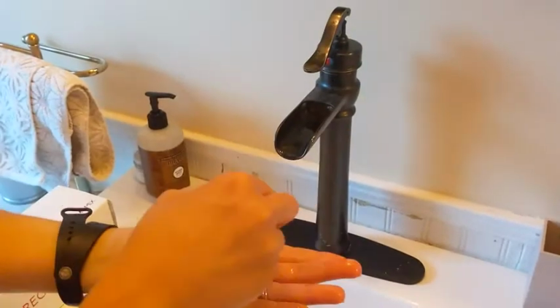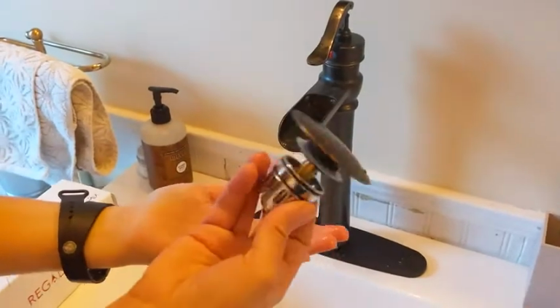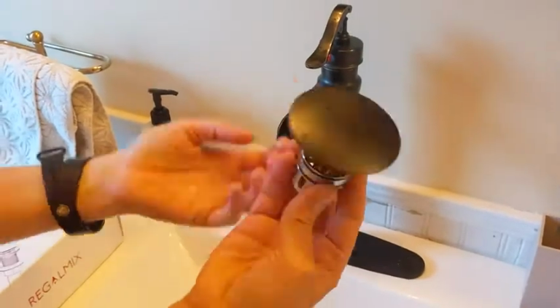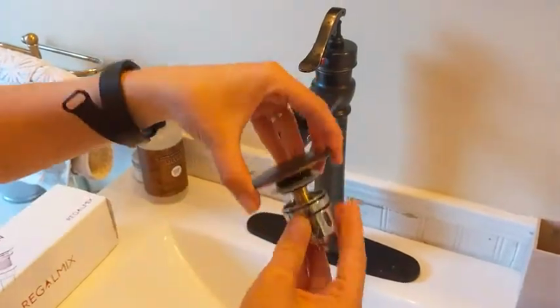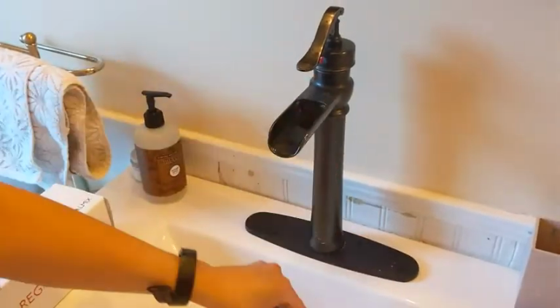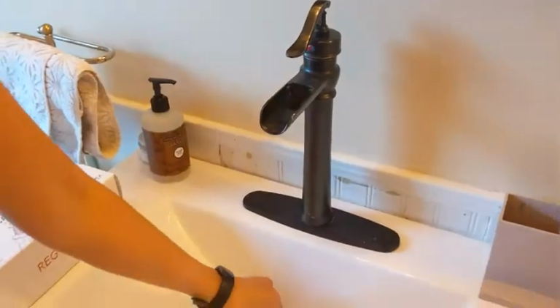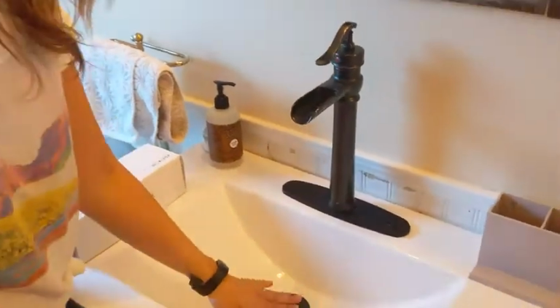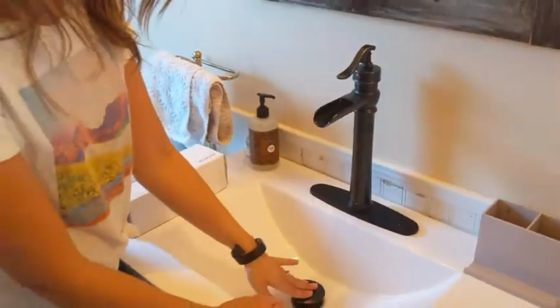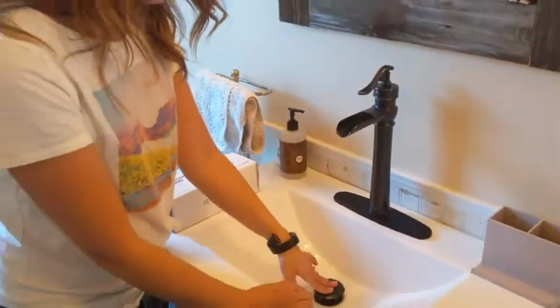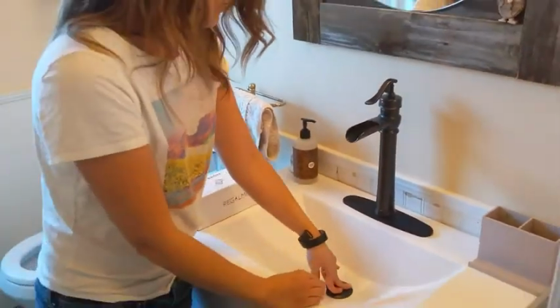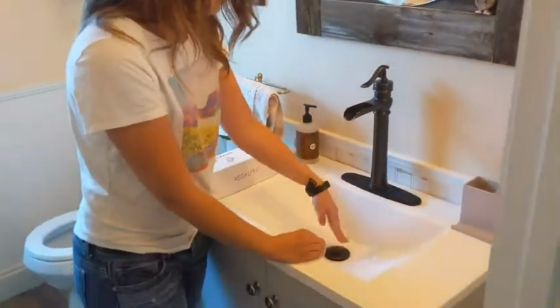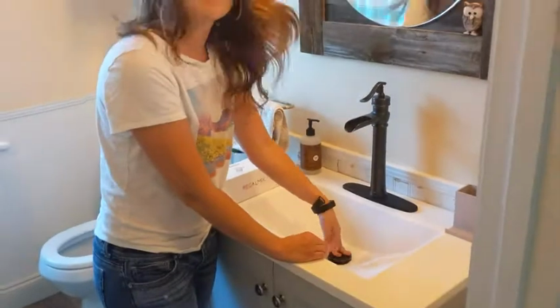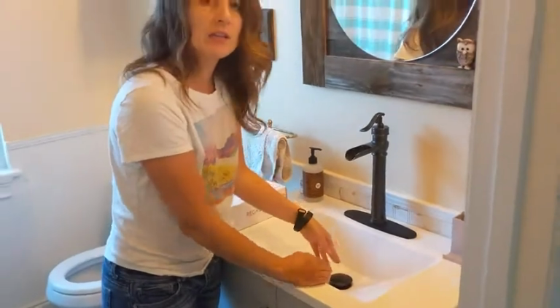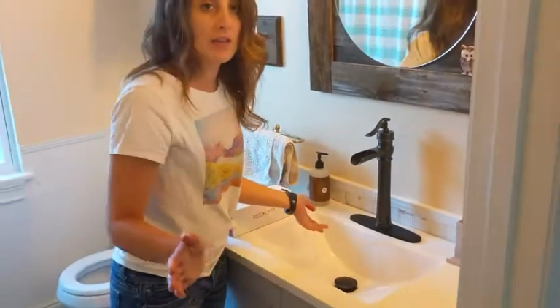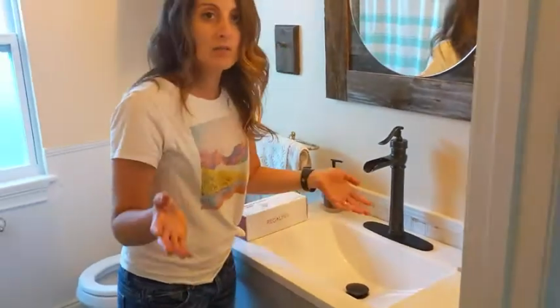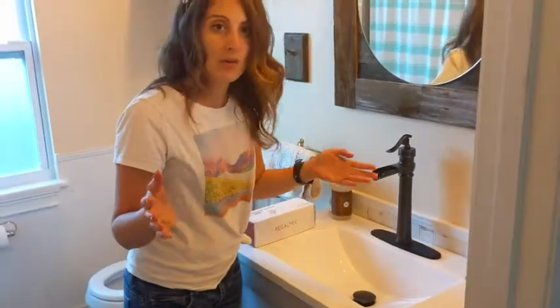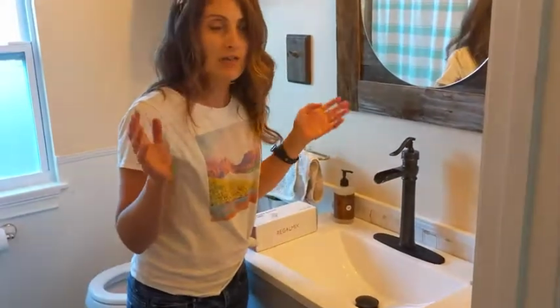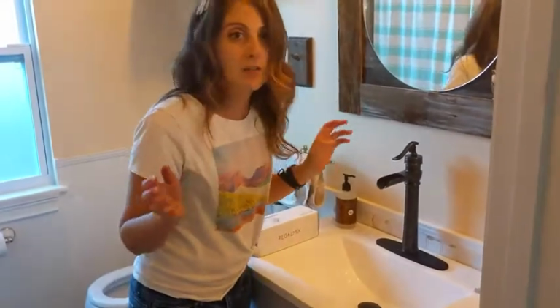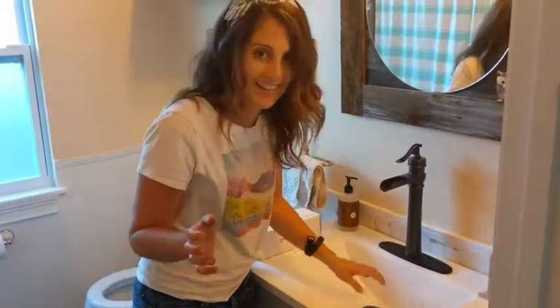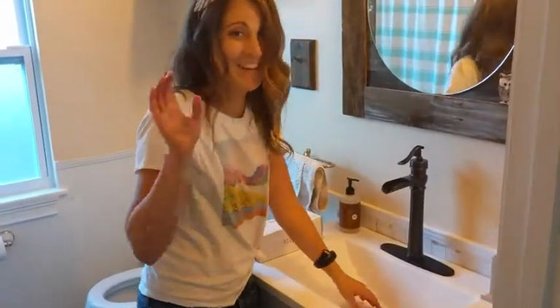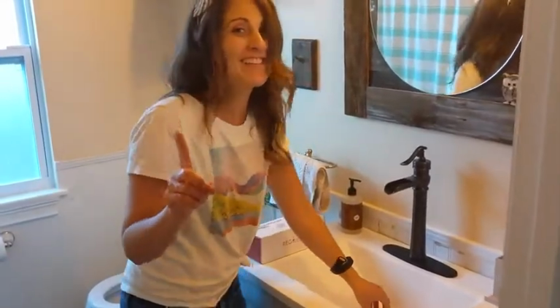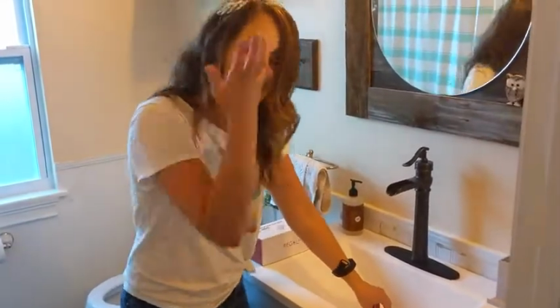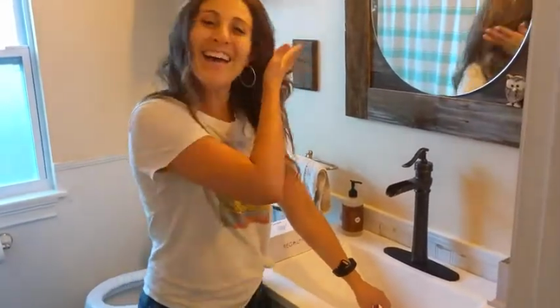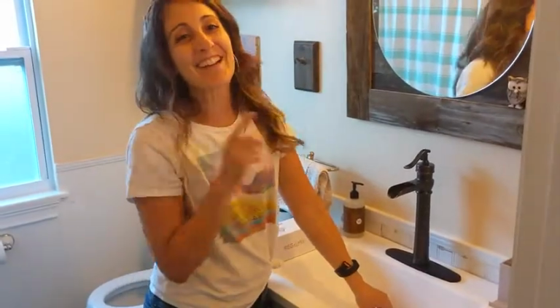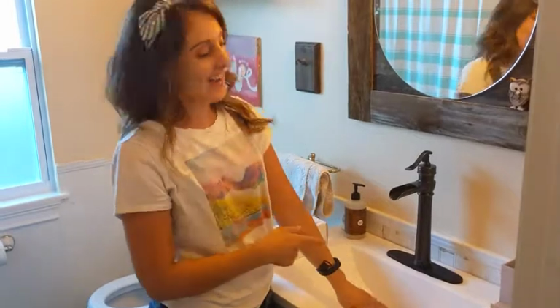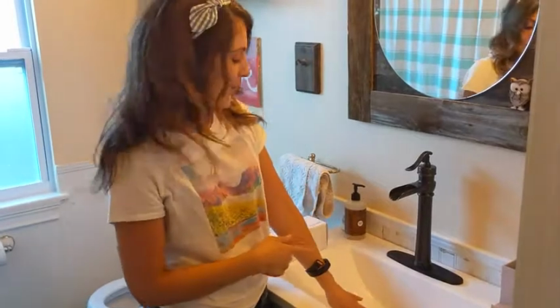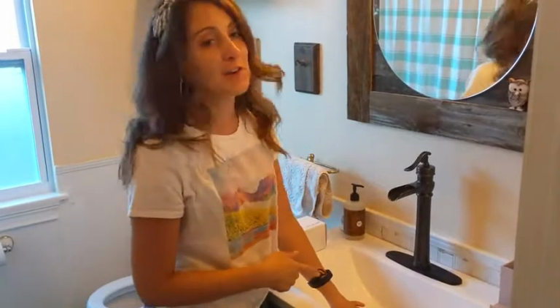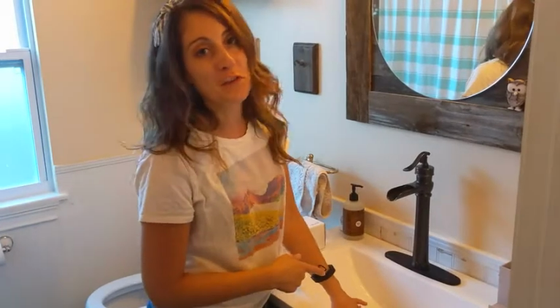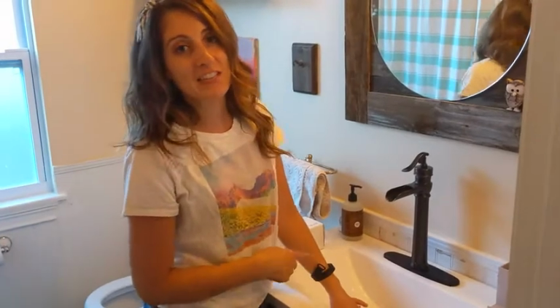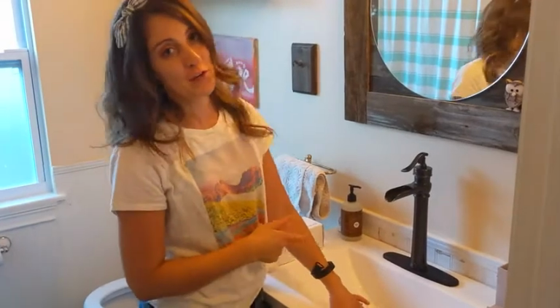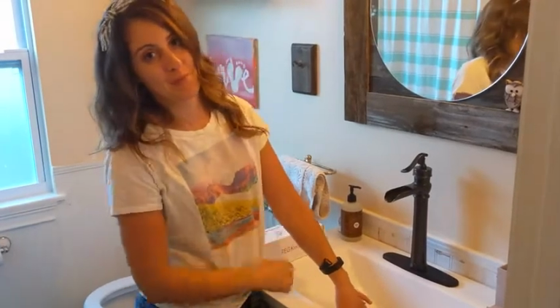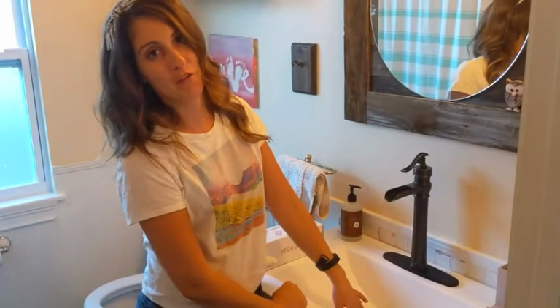You just dump it out and it's good, and all you have to do is pop it back in. It's so simple that even I can do it — so it's kind of a big deal. I think you guys should get yourself one of these. They're great — that's my point of view.